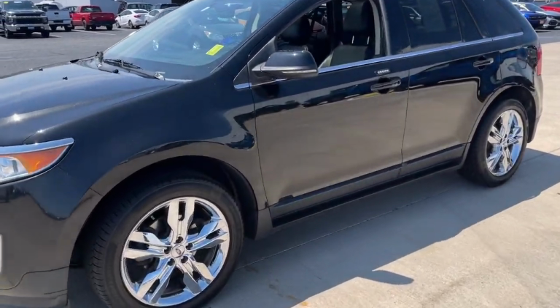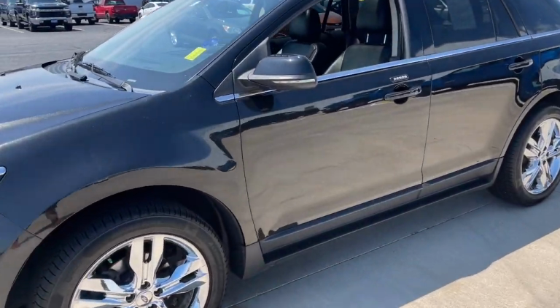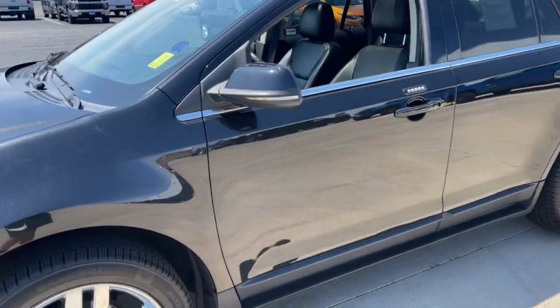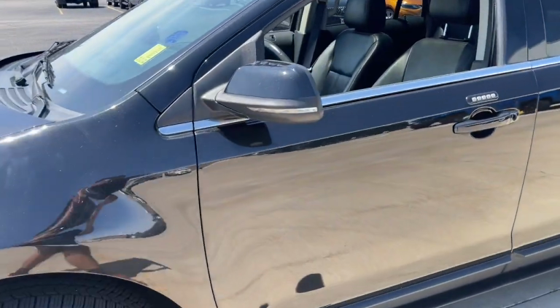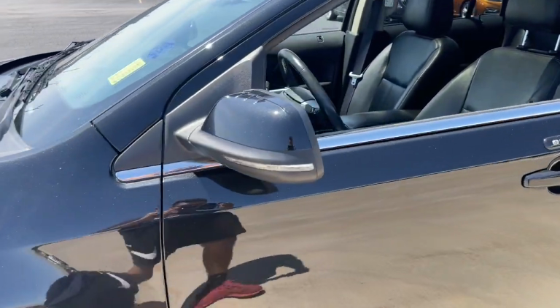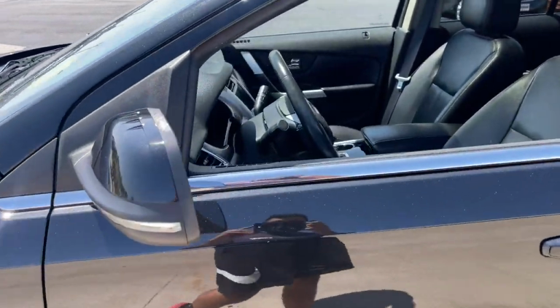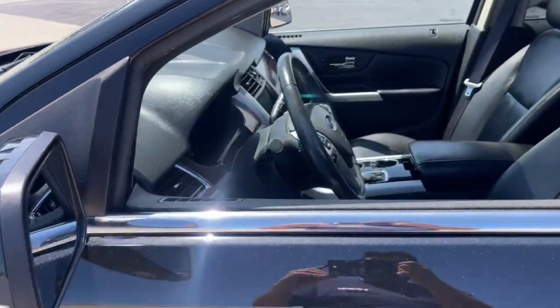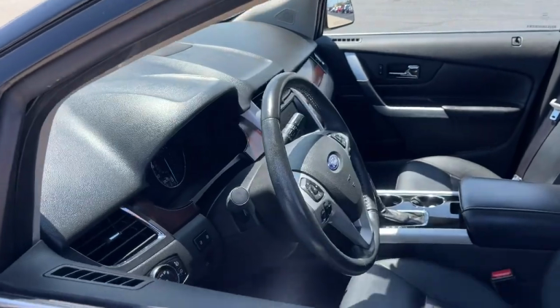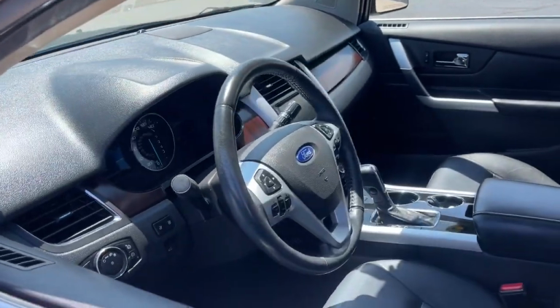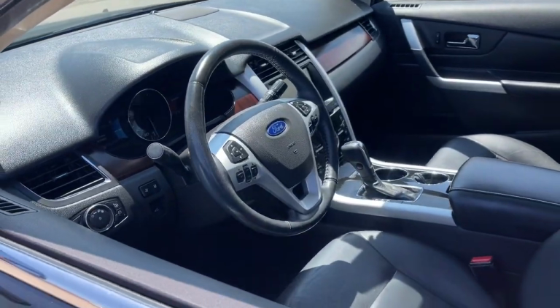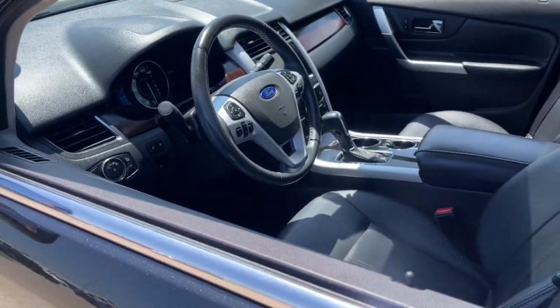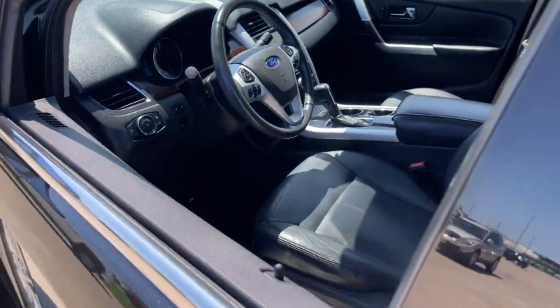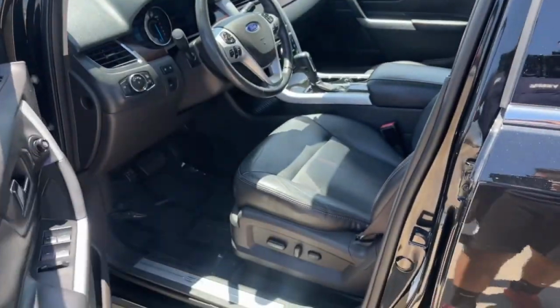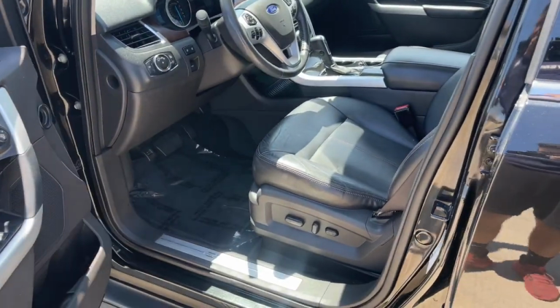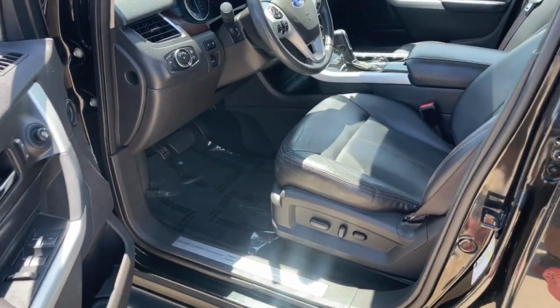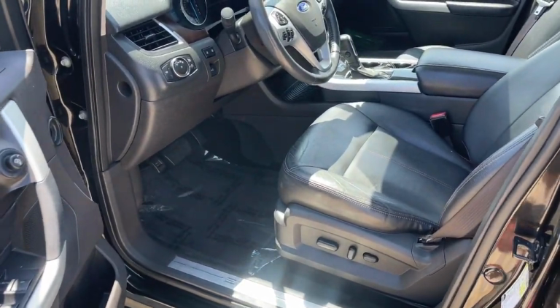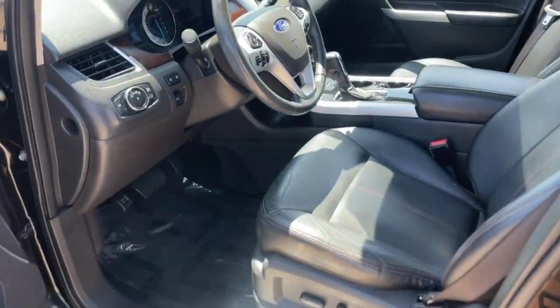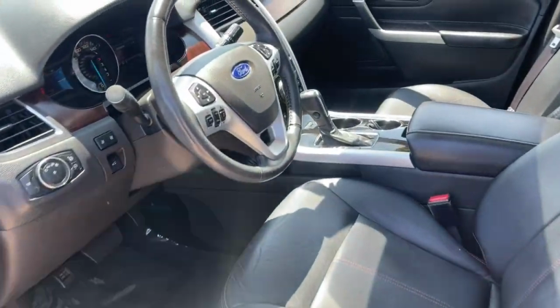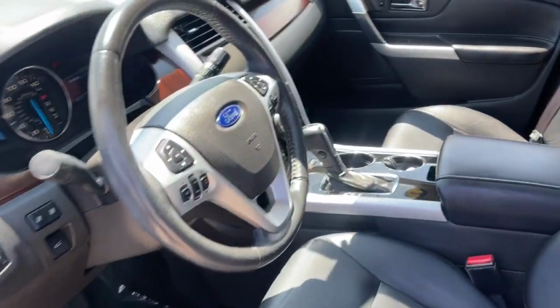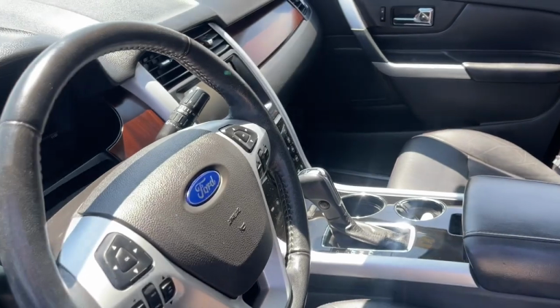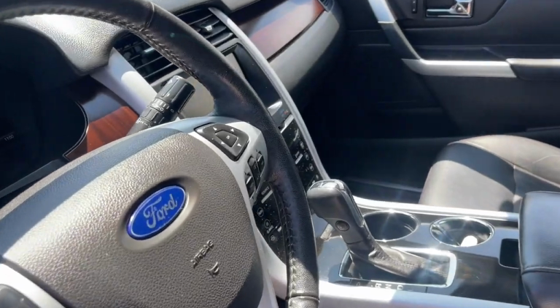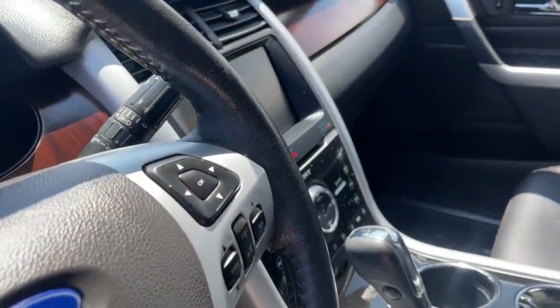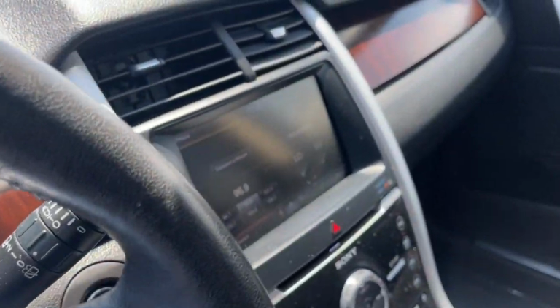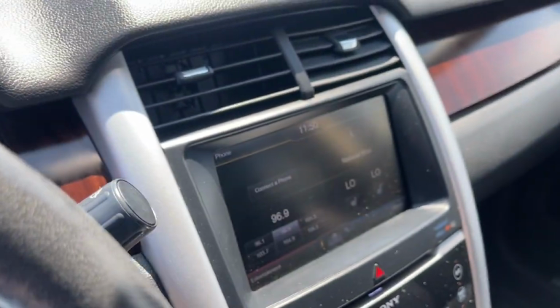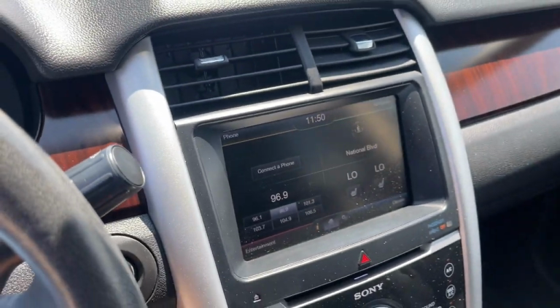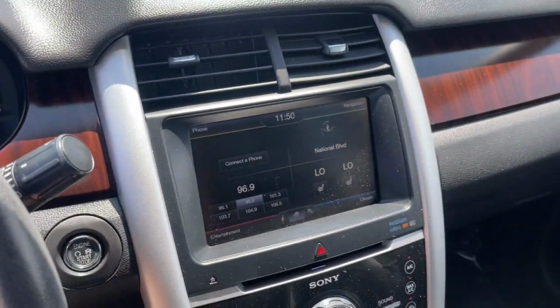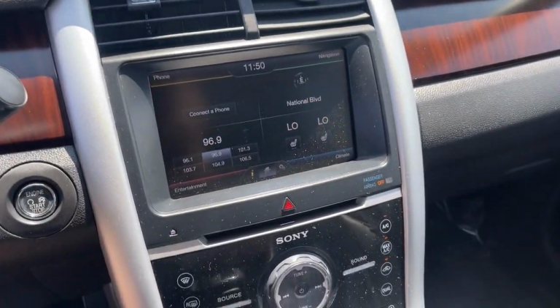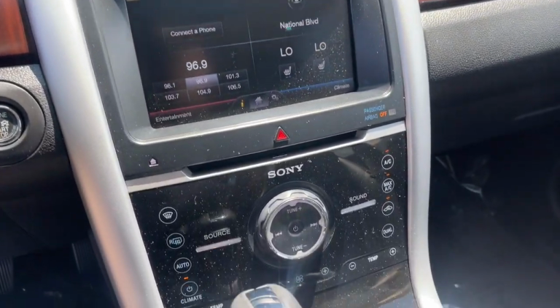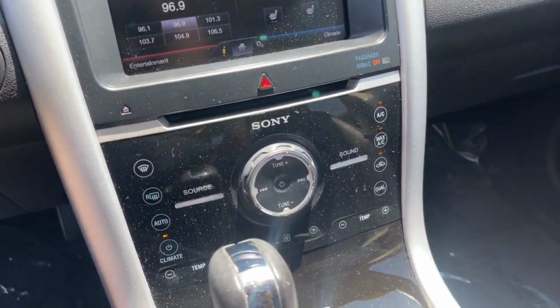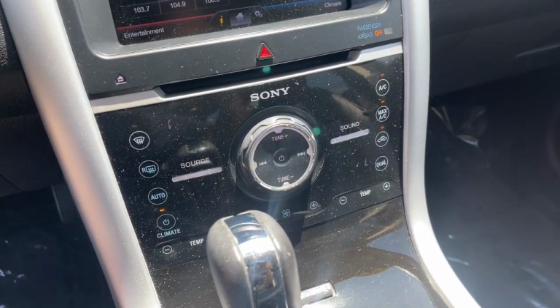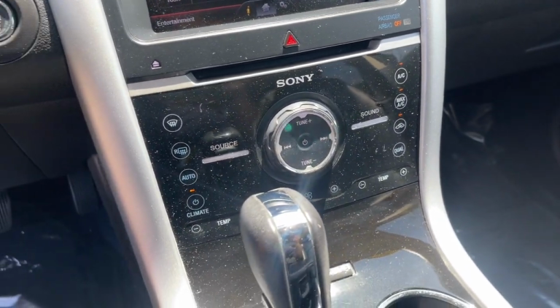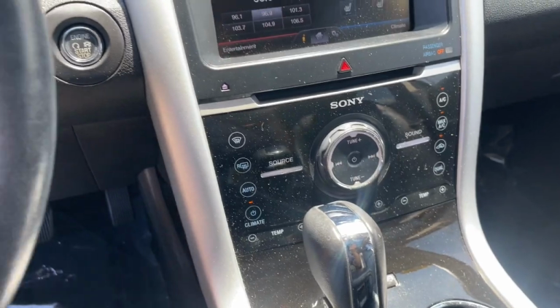This midsize SUV blends capability, comfort, and versatility to infuse every adventure with confidence and make it easier to keep up with the demands of your busy life. The following are some of this vehicle's highlighted options.